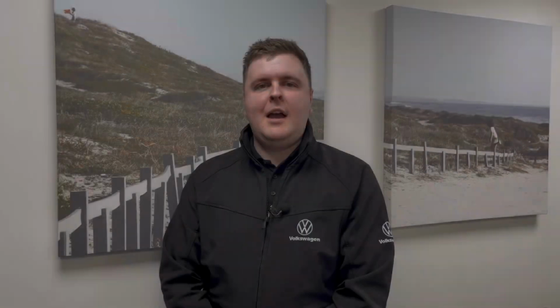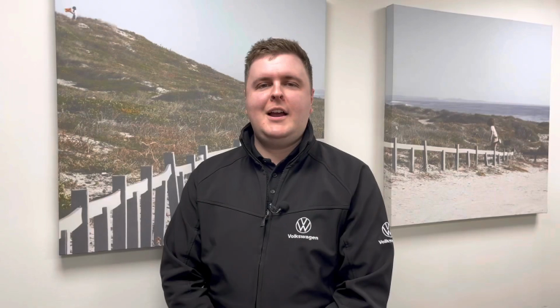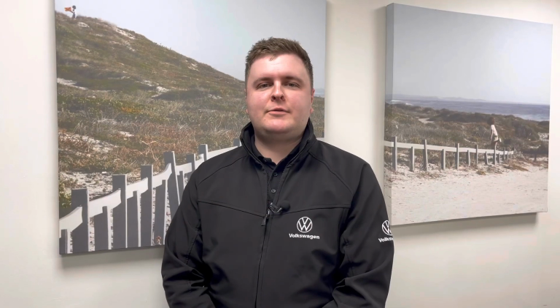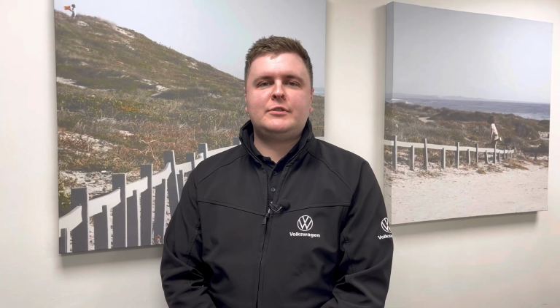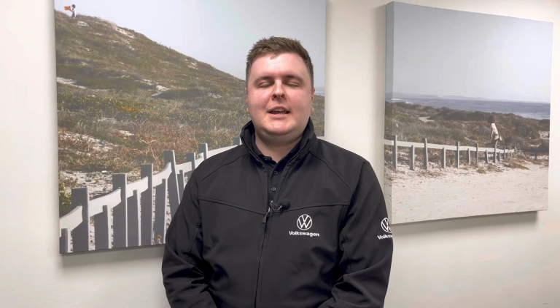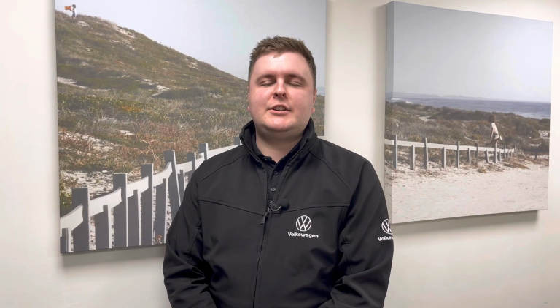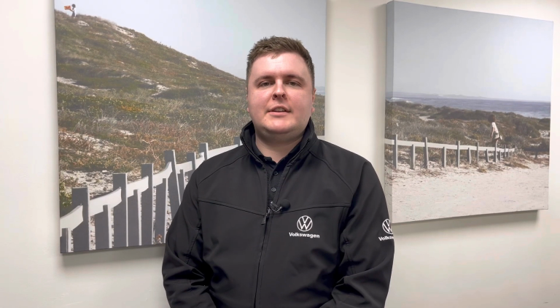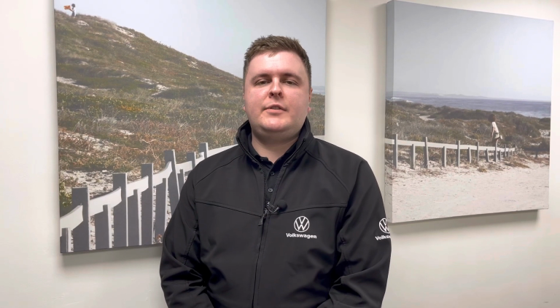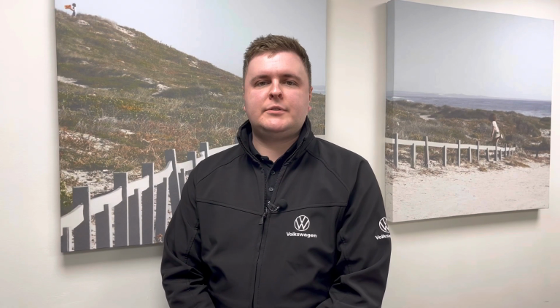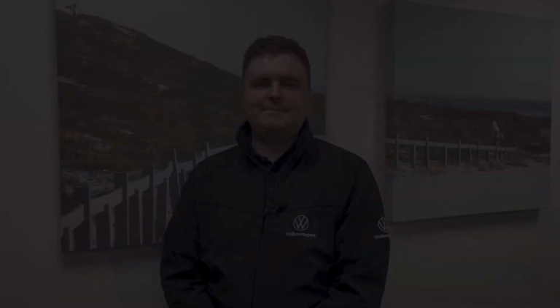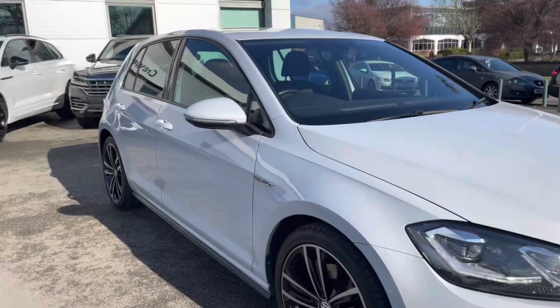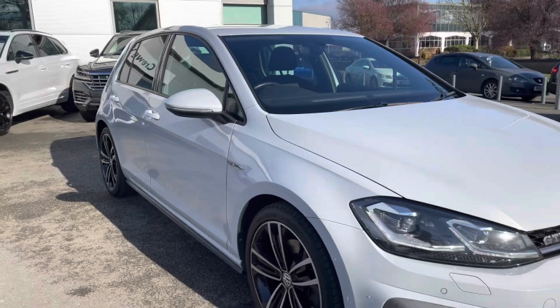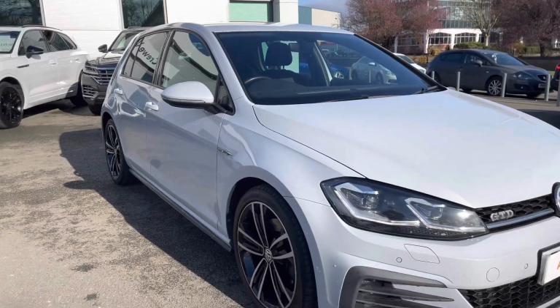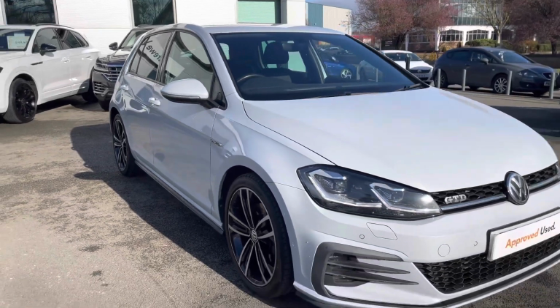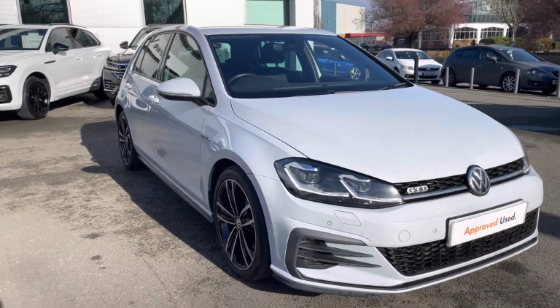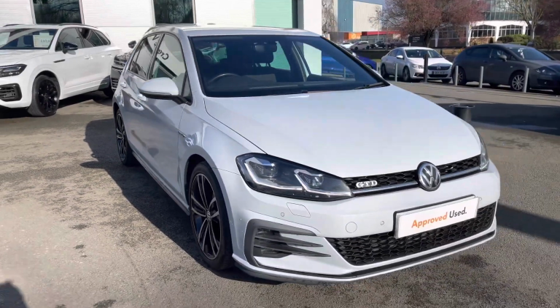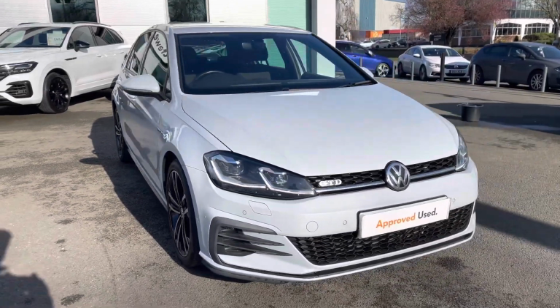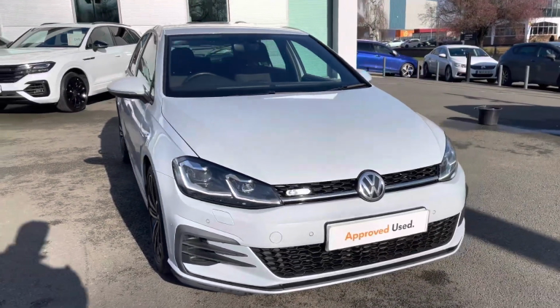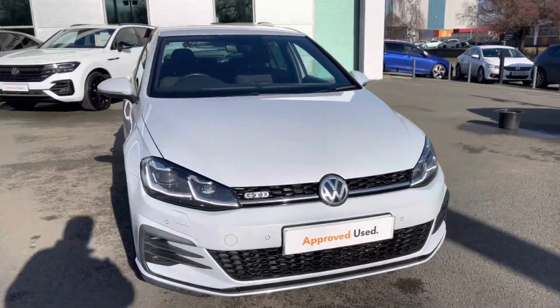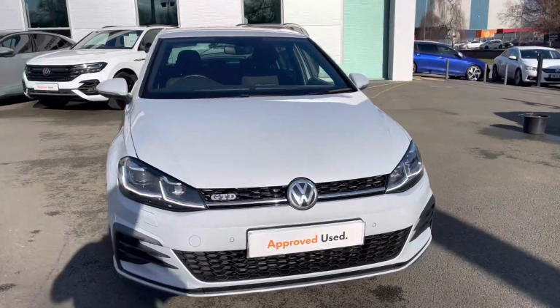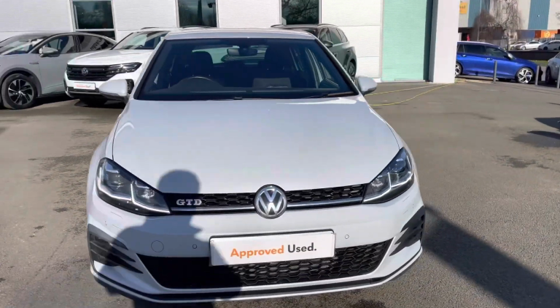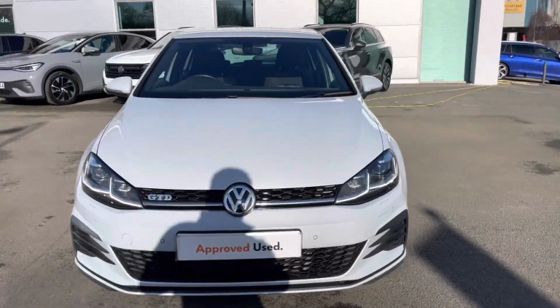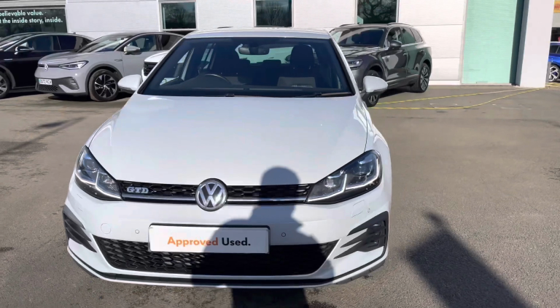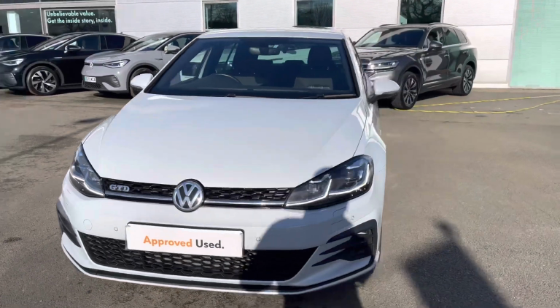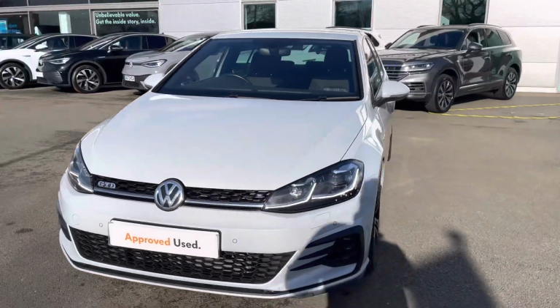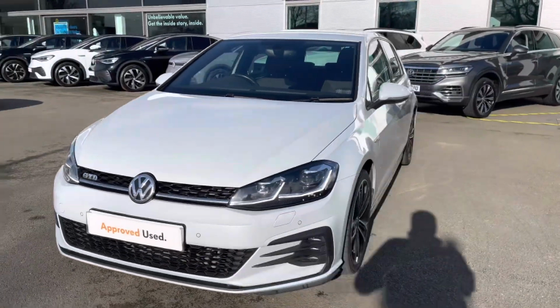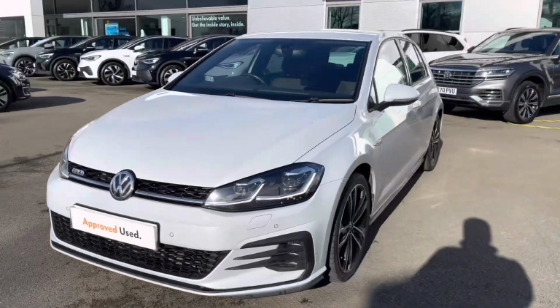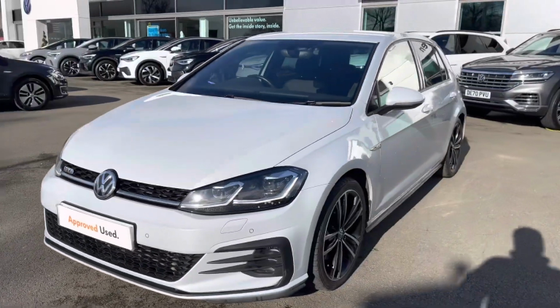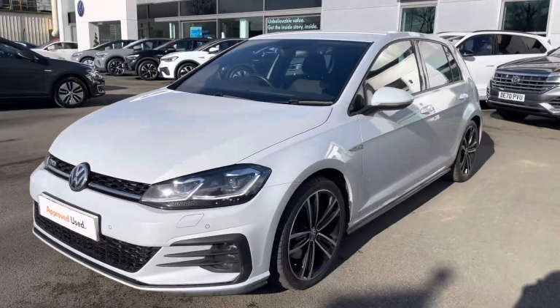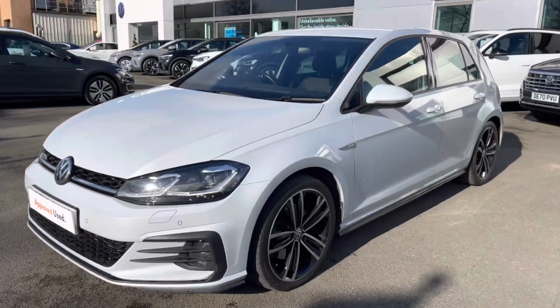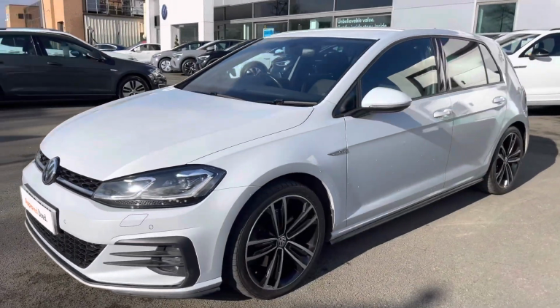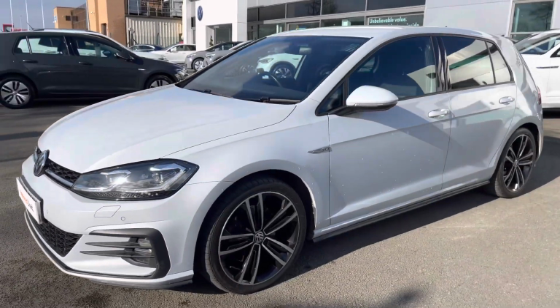Hi, I'm Jack from Crewe Volkswagen and I'm going to show you around this approved used Volkswagen. This is the Golf GTD, finished with a lovely white silver metallic paintwork. It features the 2.0-litre TDI diesel engine producing 184 PS with that 6-speed manual gearbox as well.